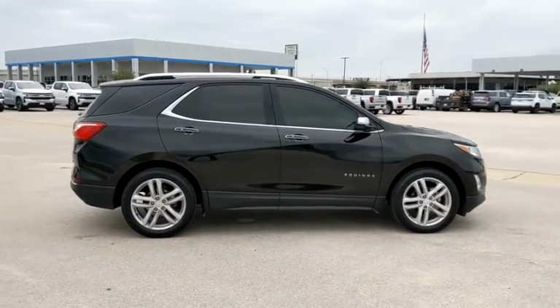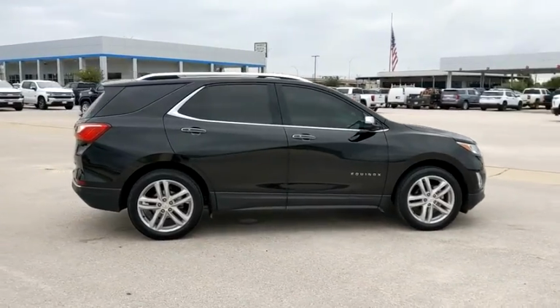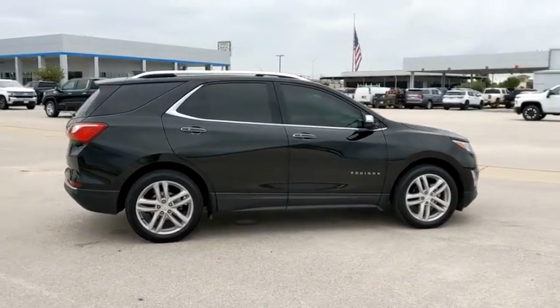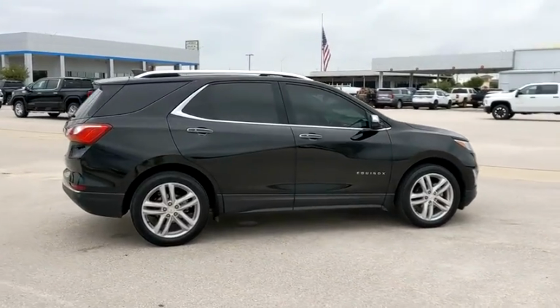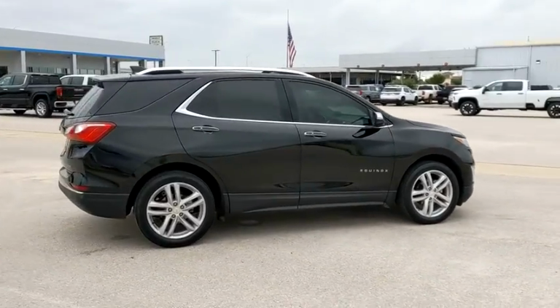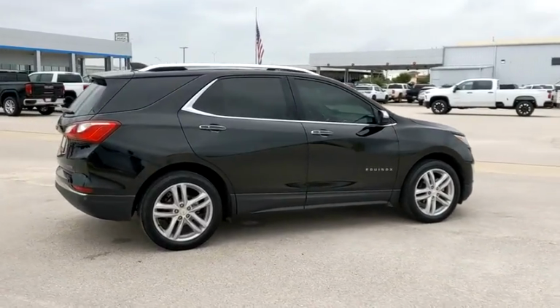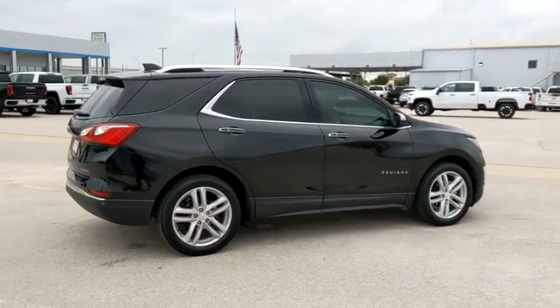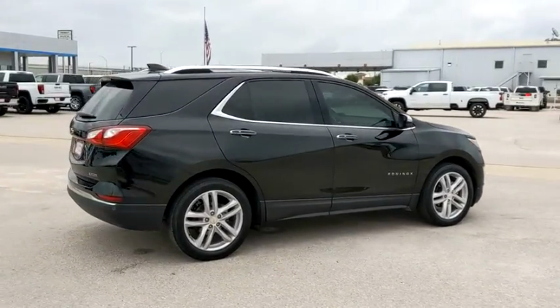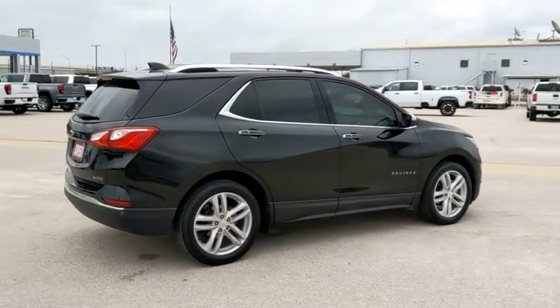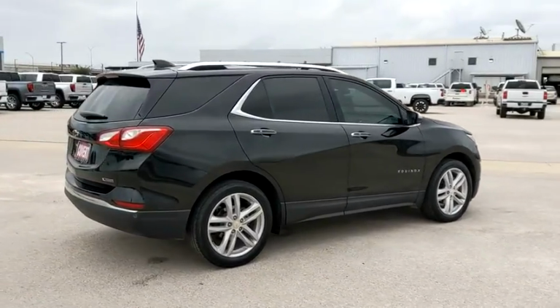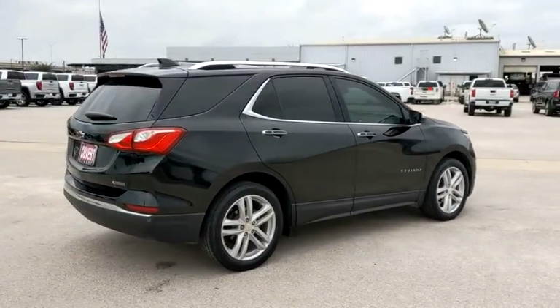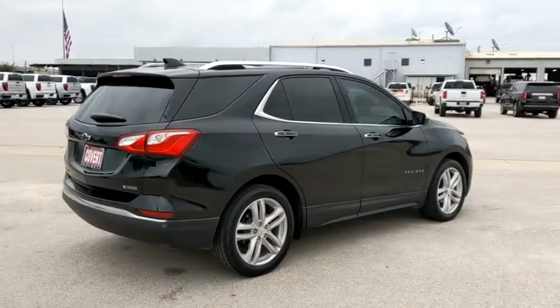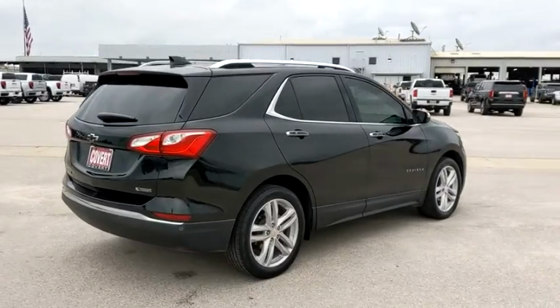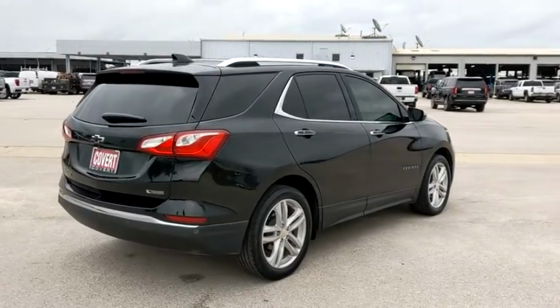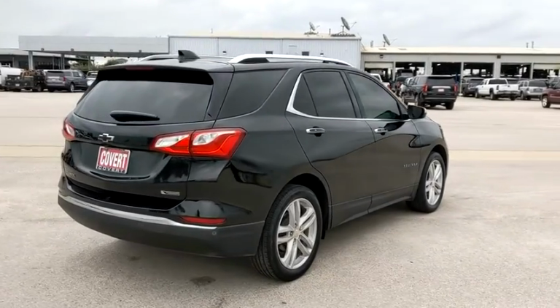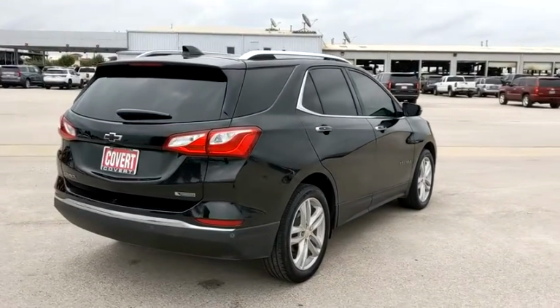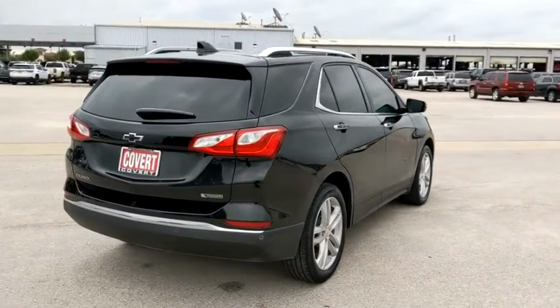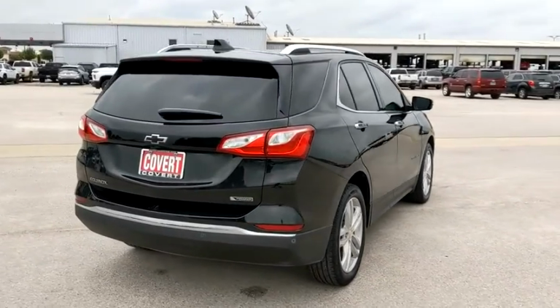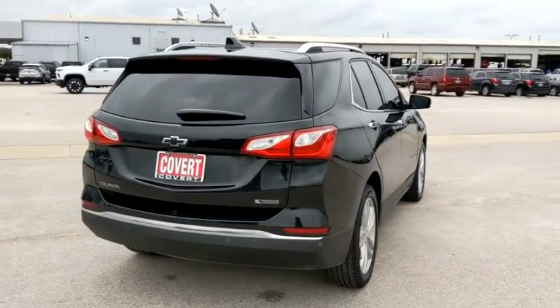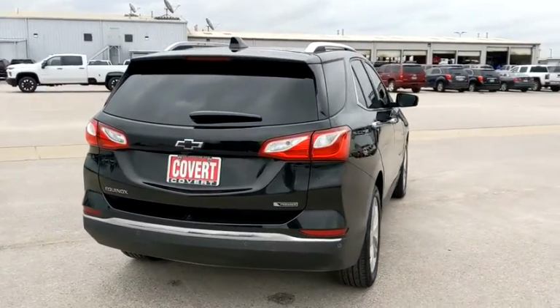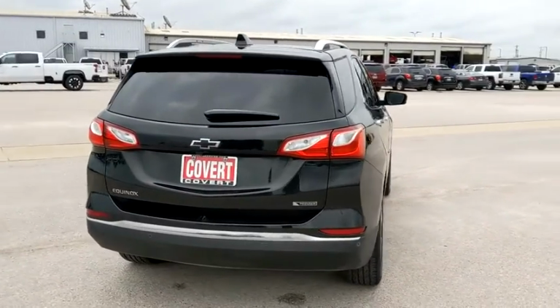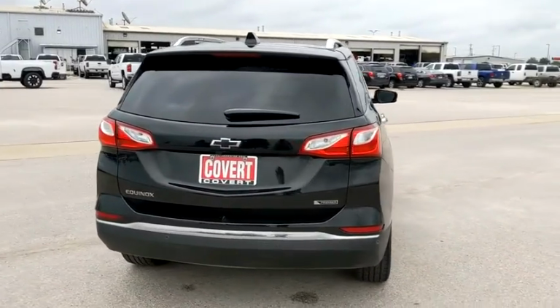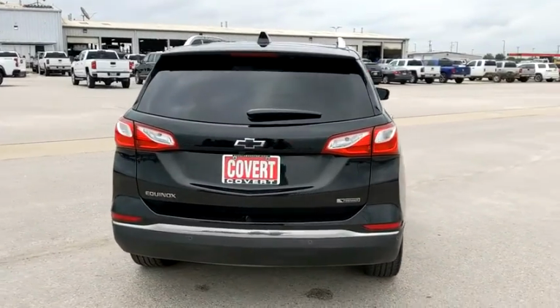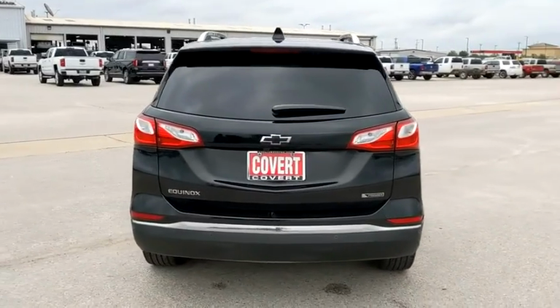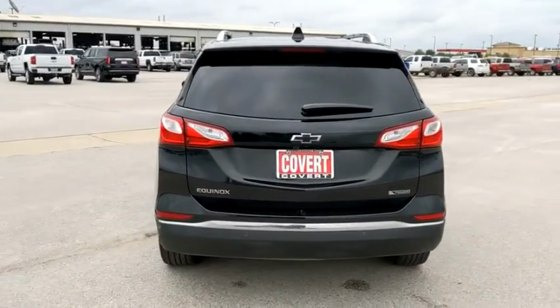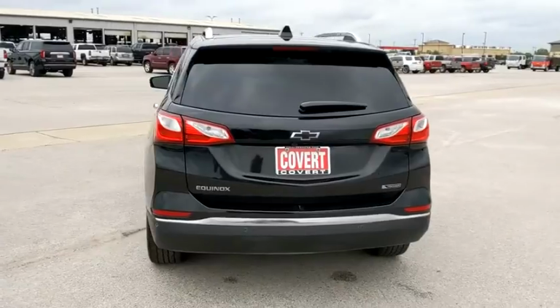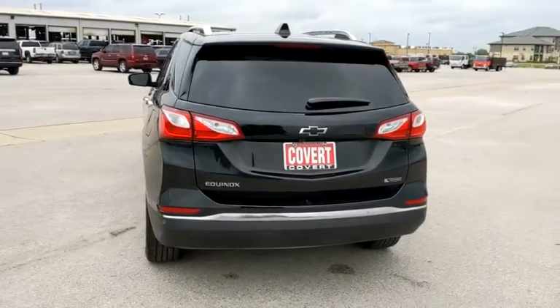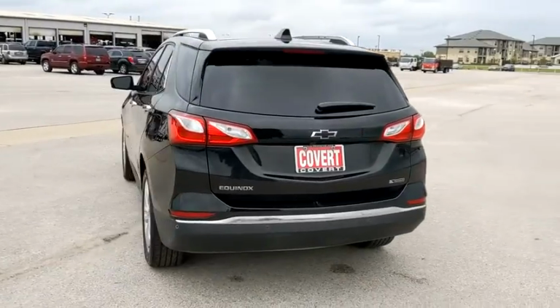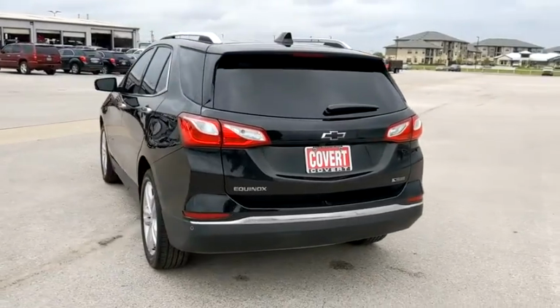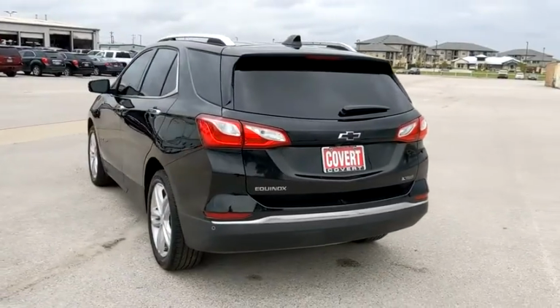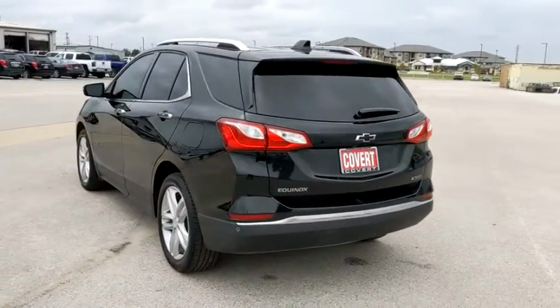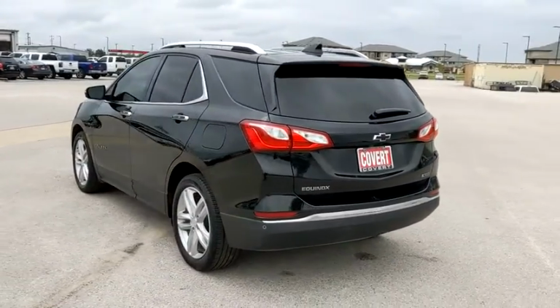Here are some of this vehicle's great options: steering wheel audio controls, power liftgate, remote engine start, traction control, stability control, keyless entry, anti-lock braking system.